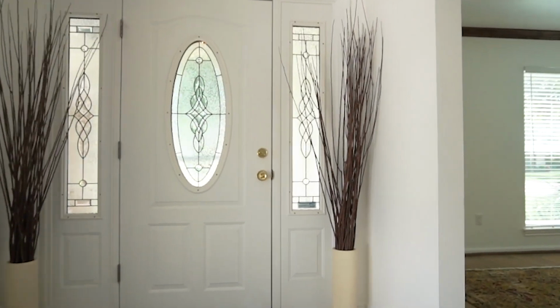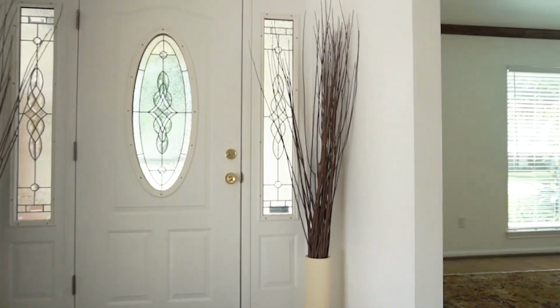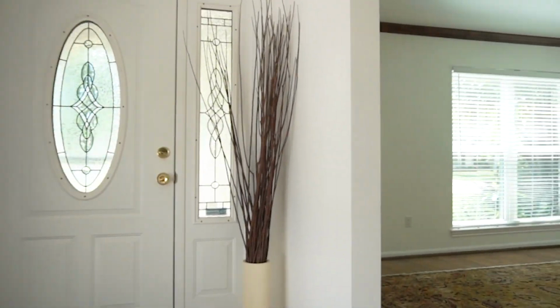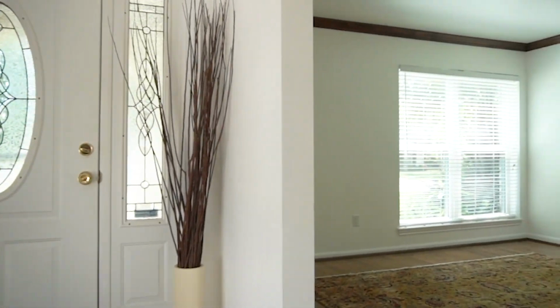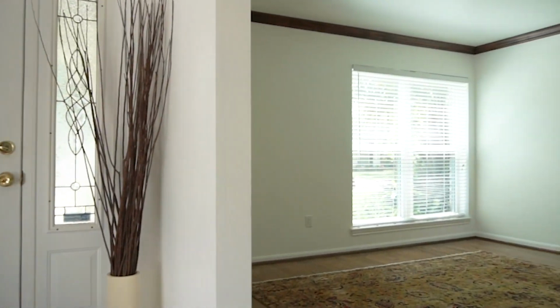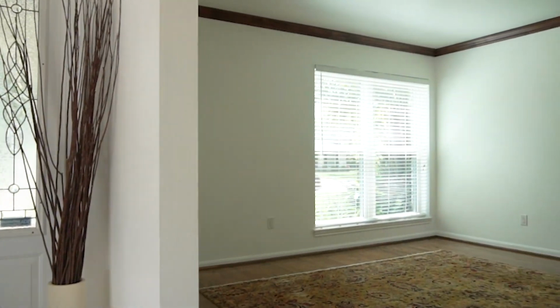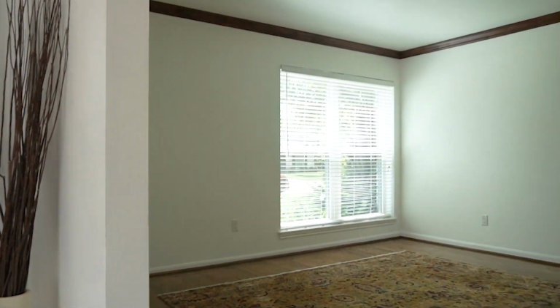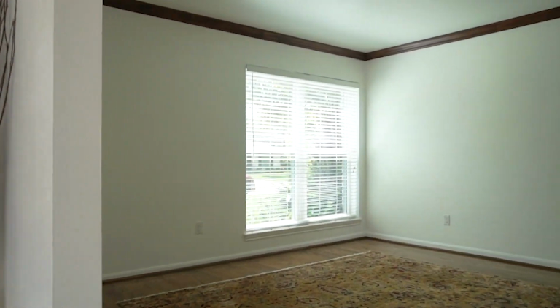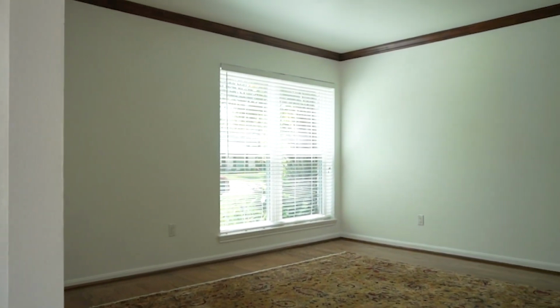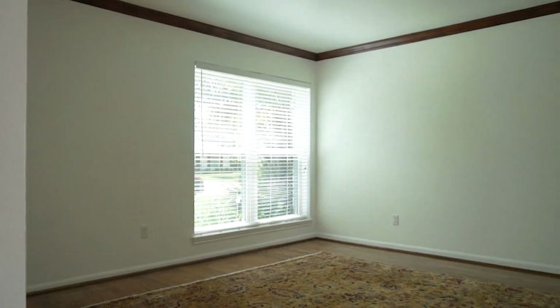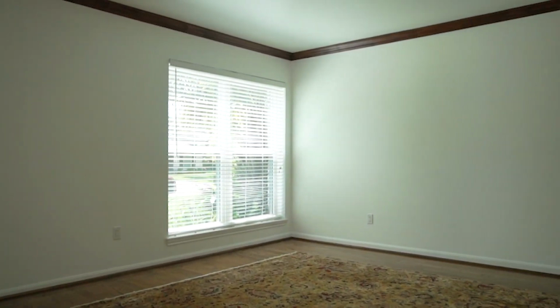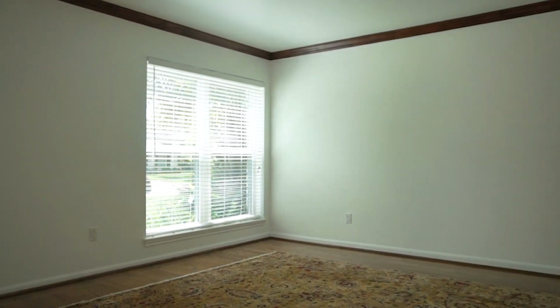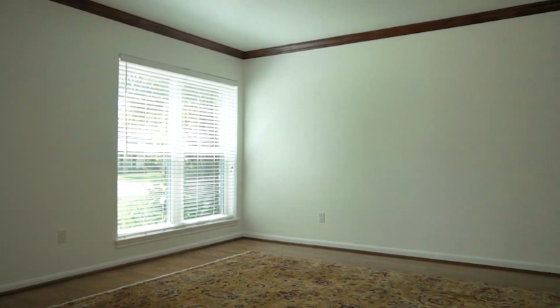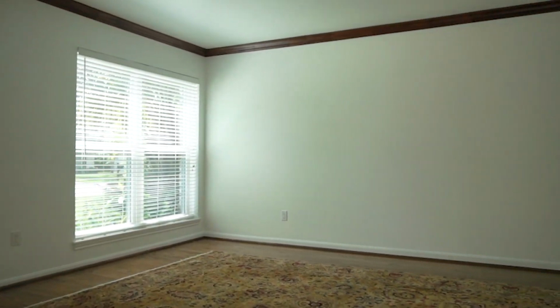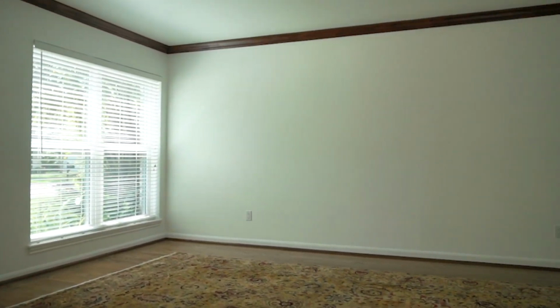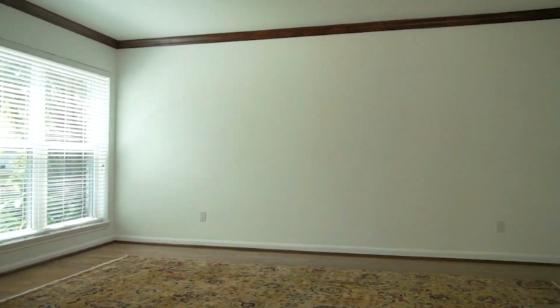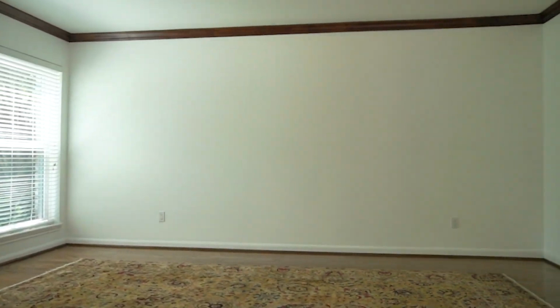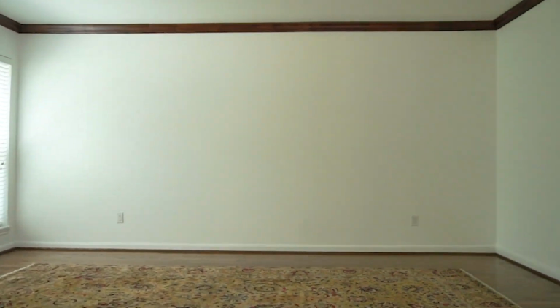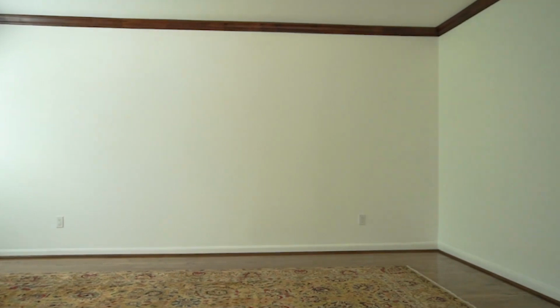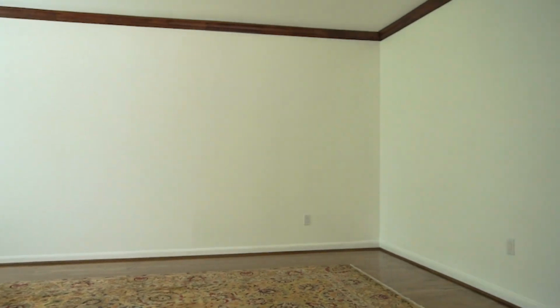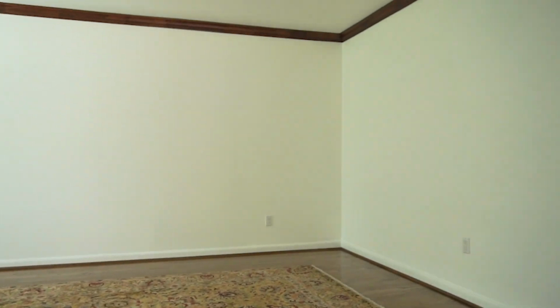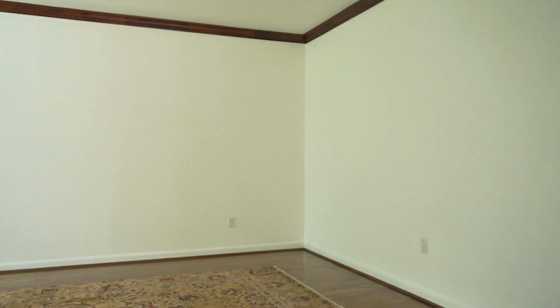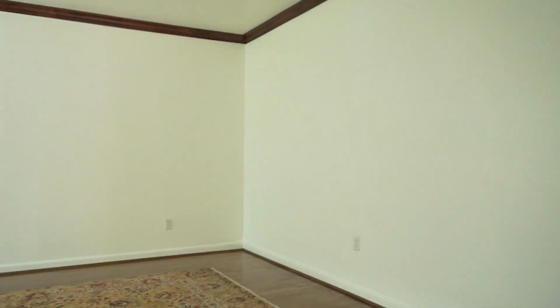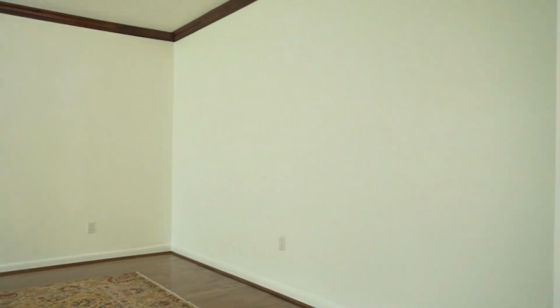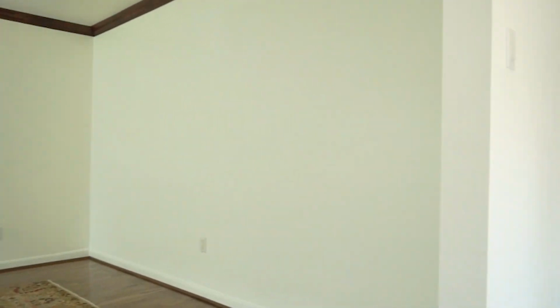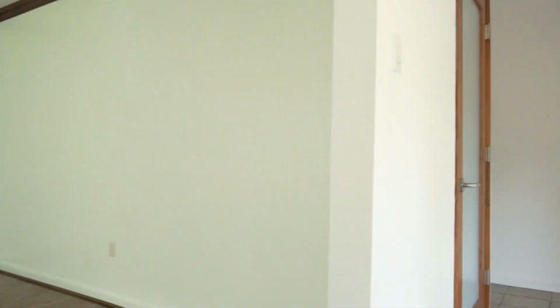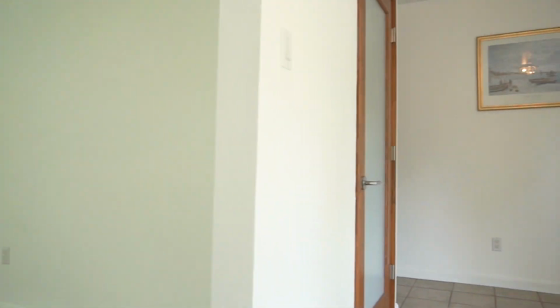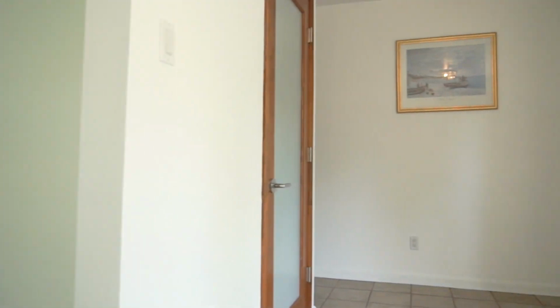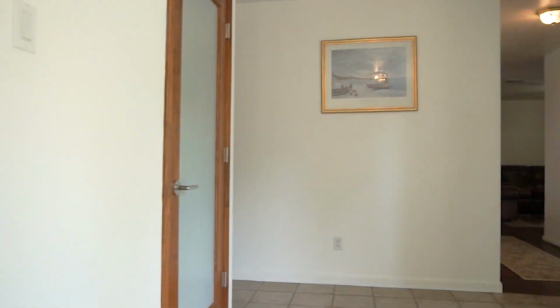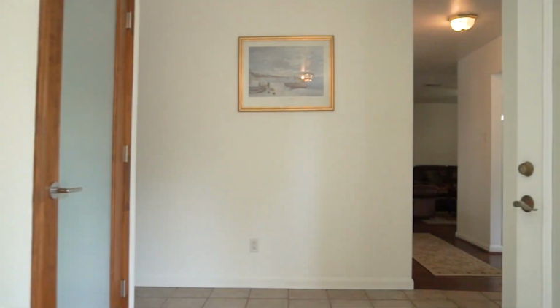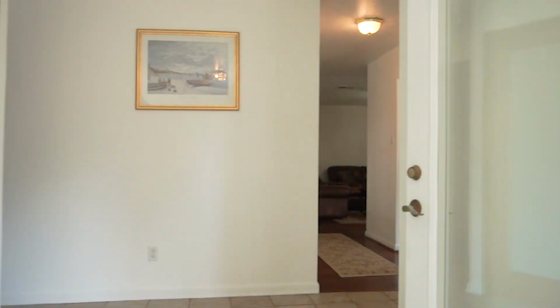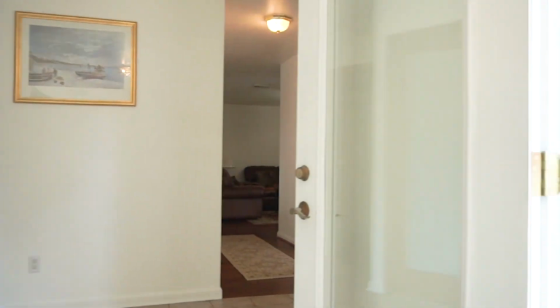In a great location, this home is close to shopping, medical, restaurants and schools. Spring Shadows is a great place to live, loaded with upgrades.